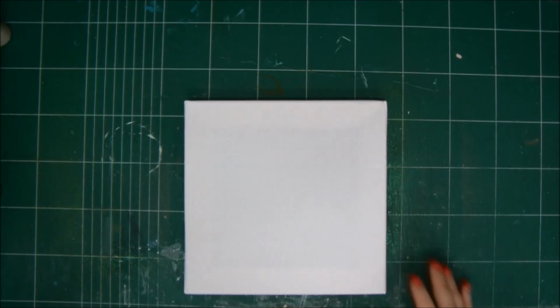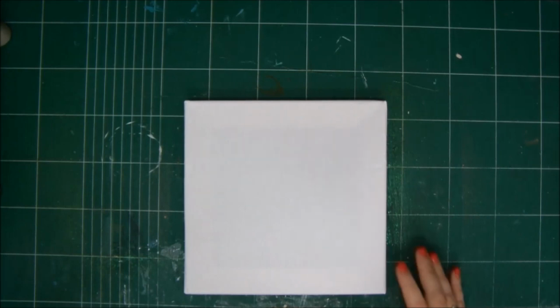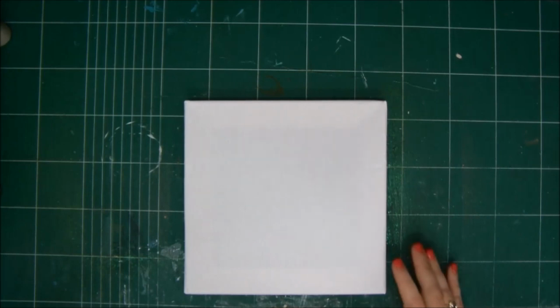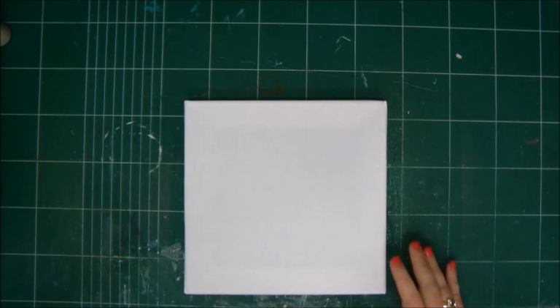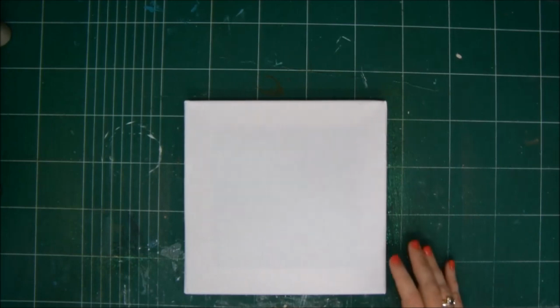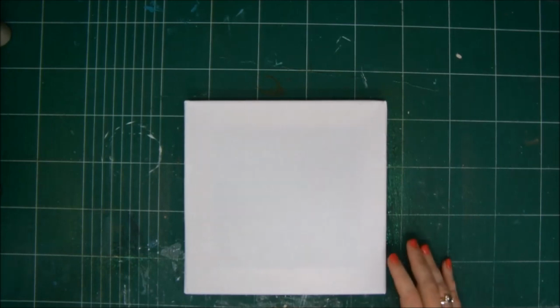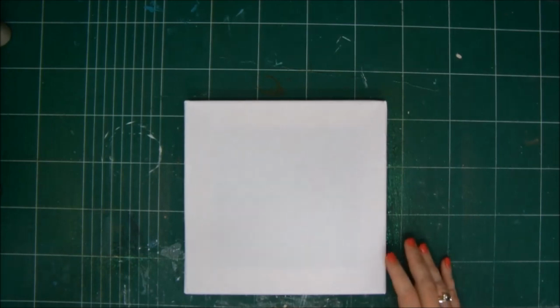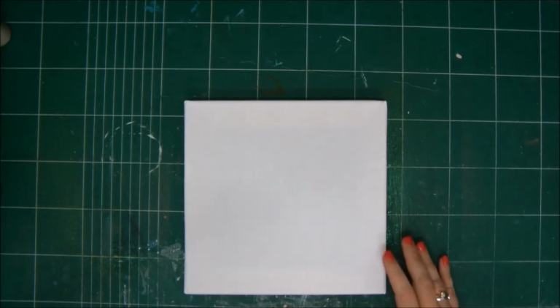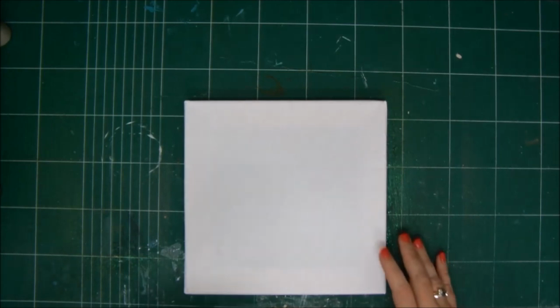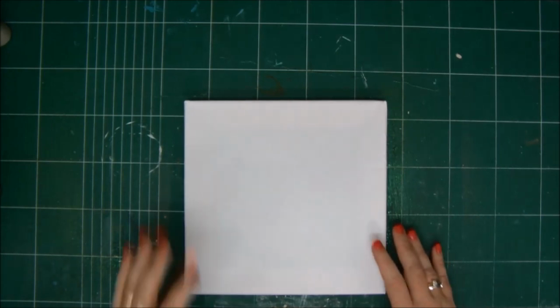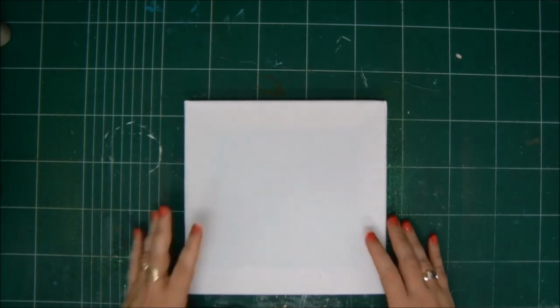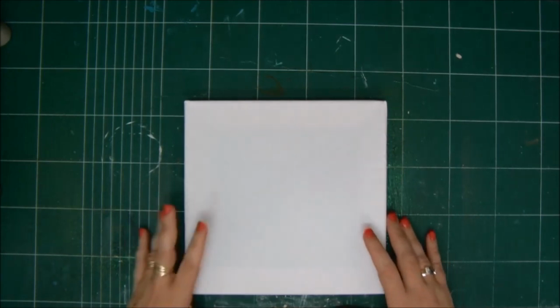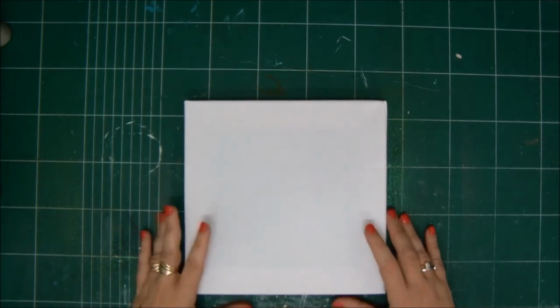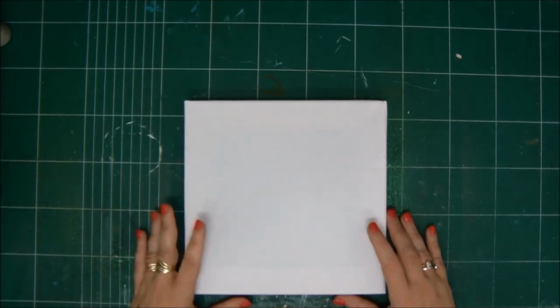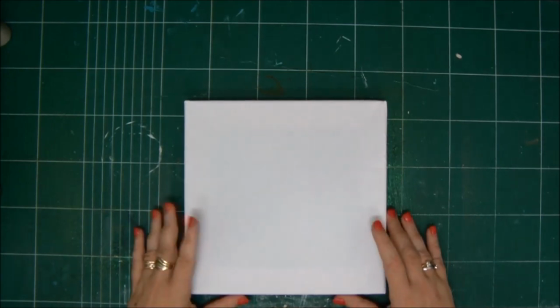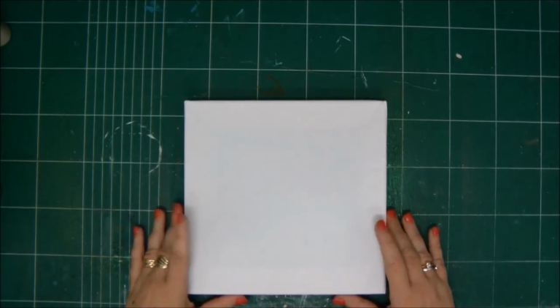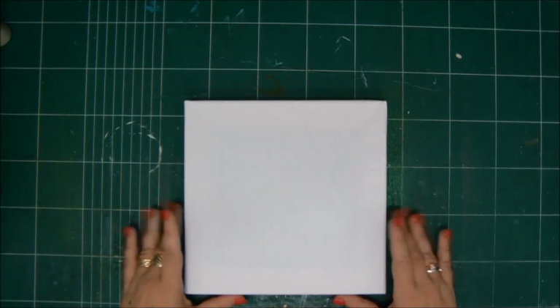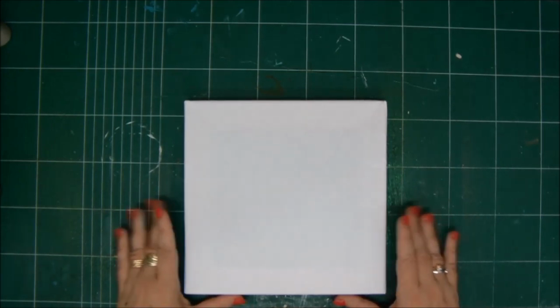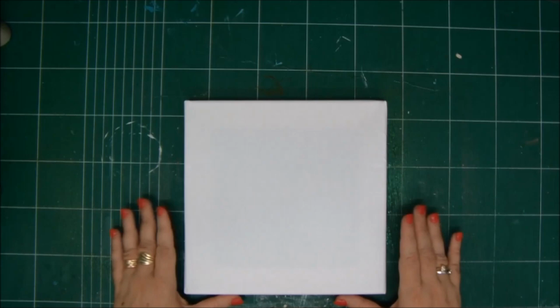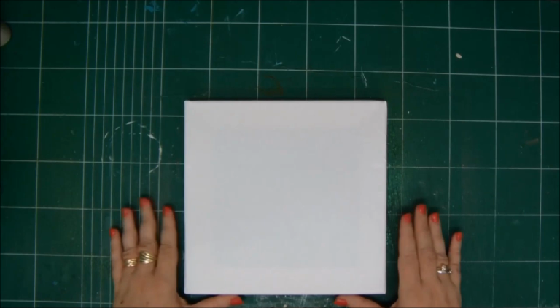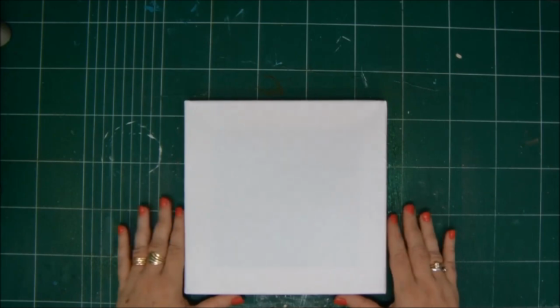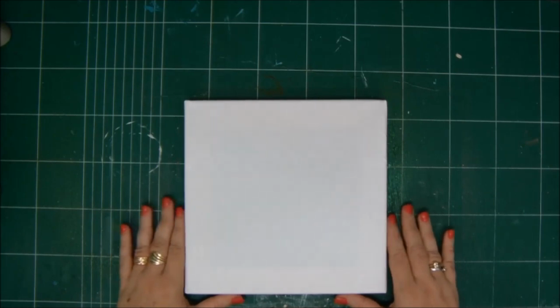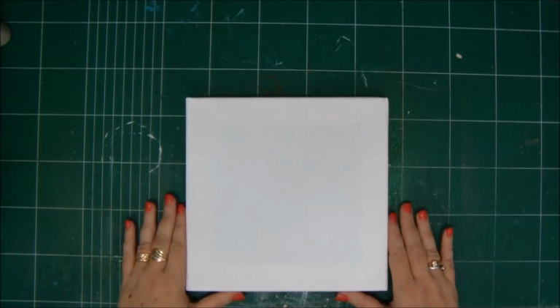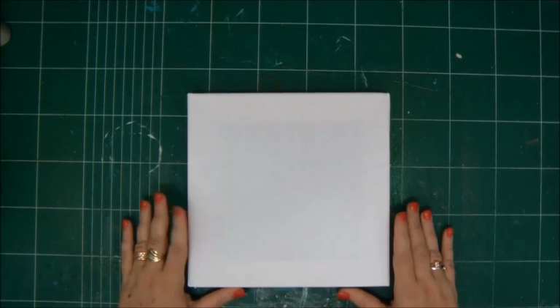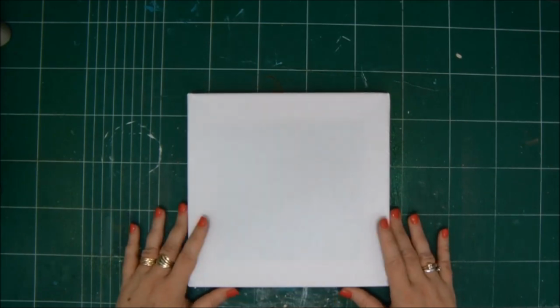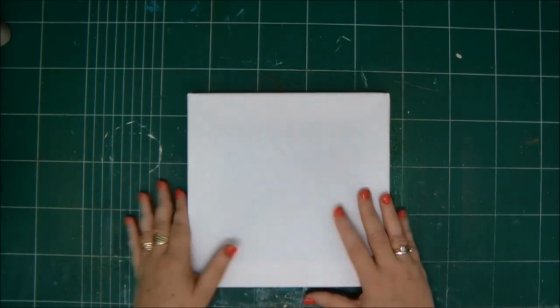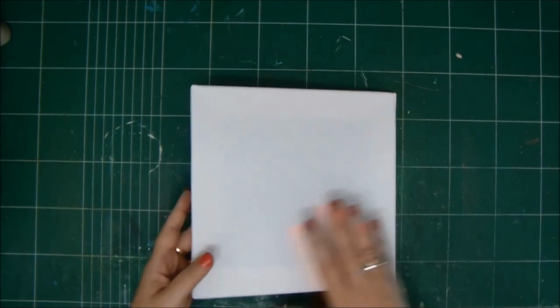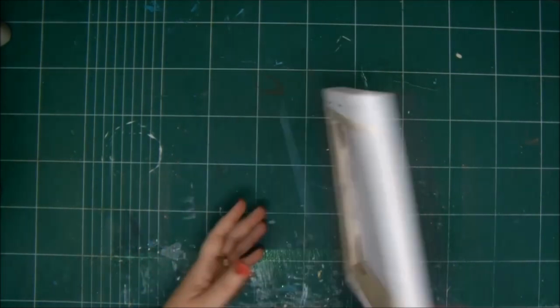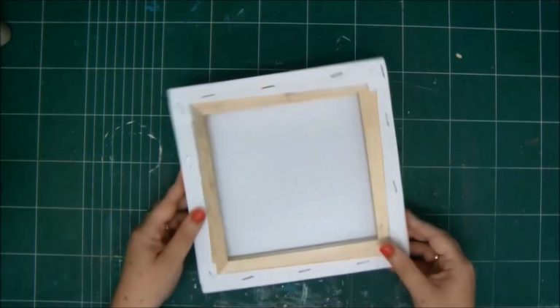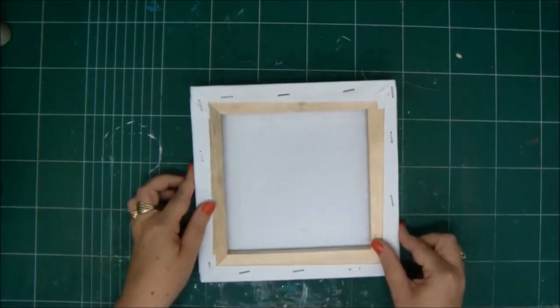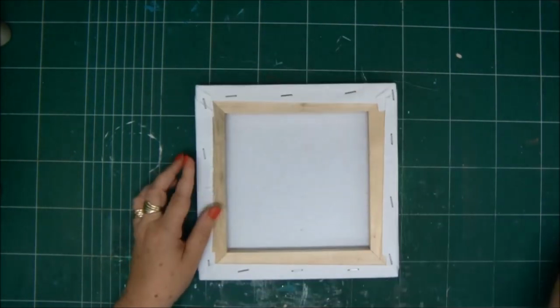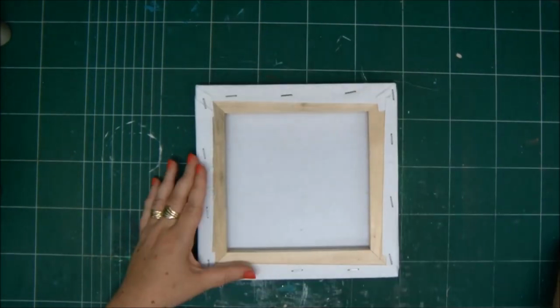Hi everyone, Enid Kessler here with a new video tutorial. Today I'm going to show you how to make a shadow box frame from a canvas.